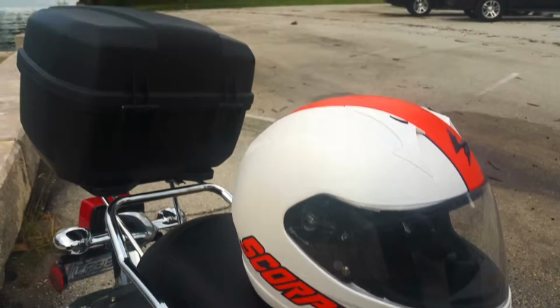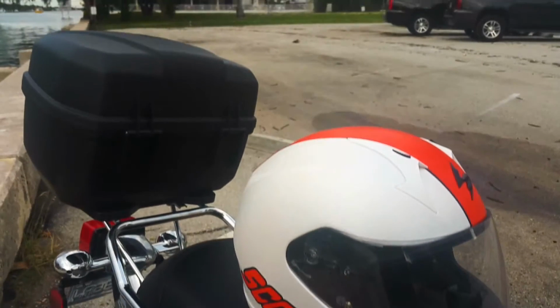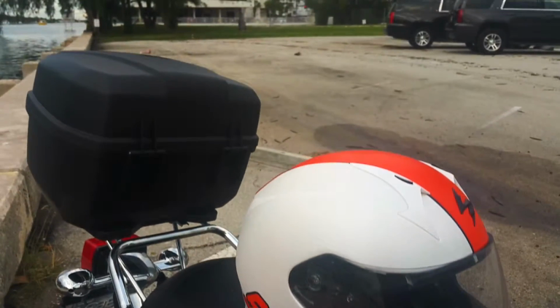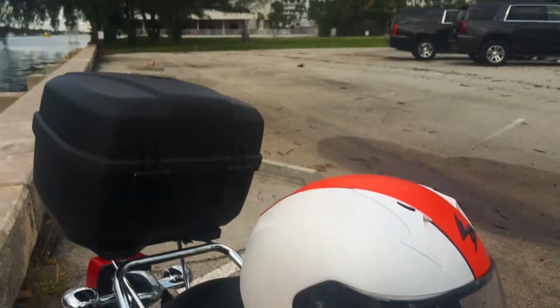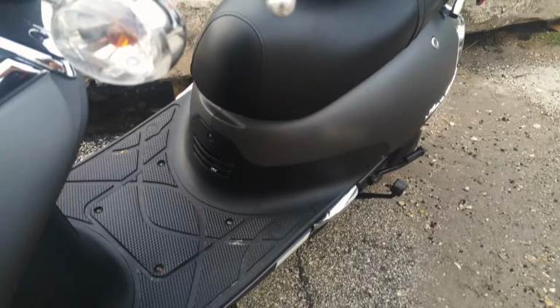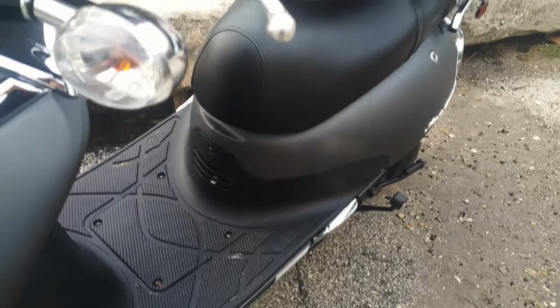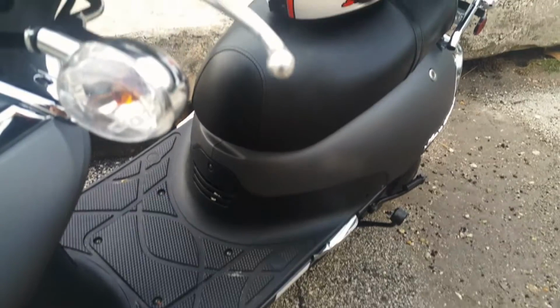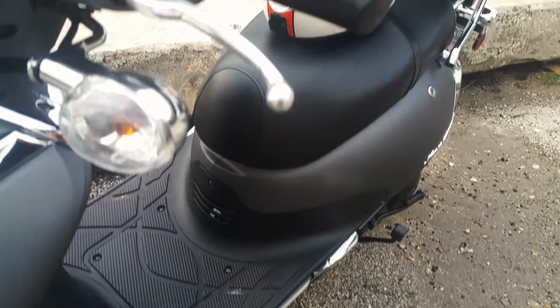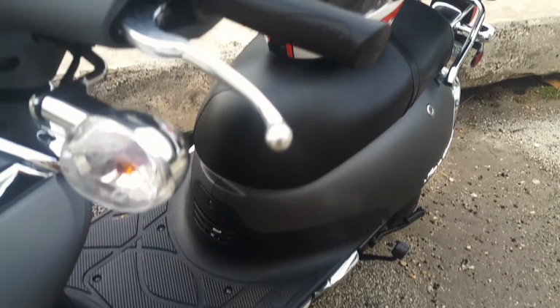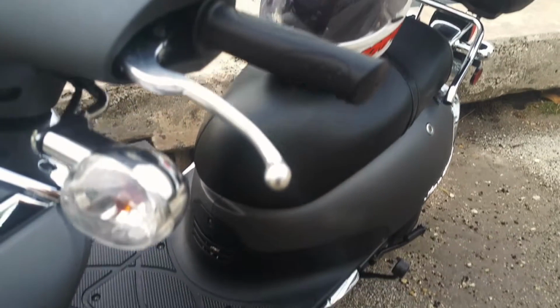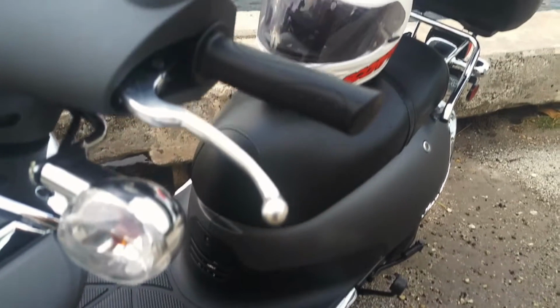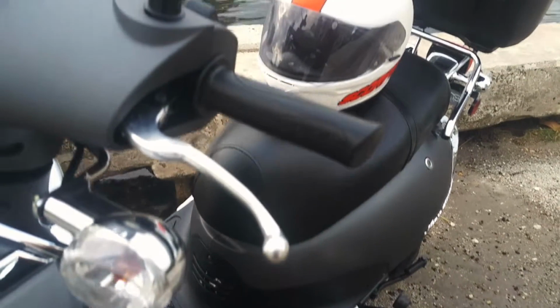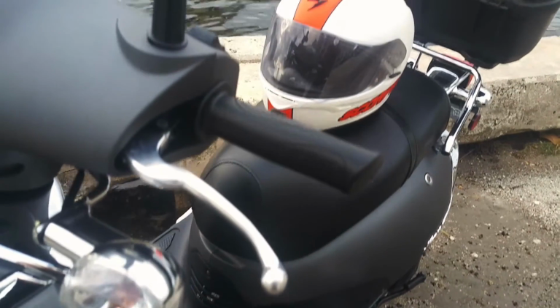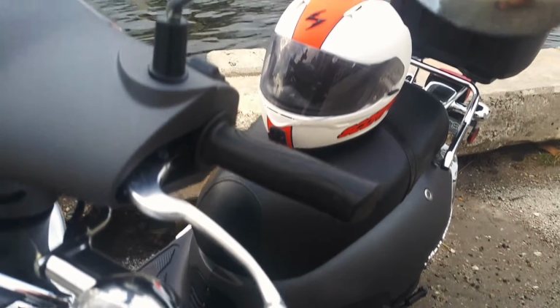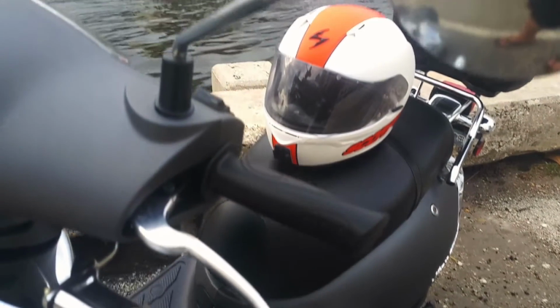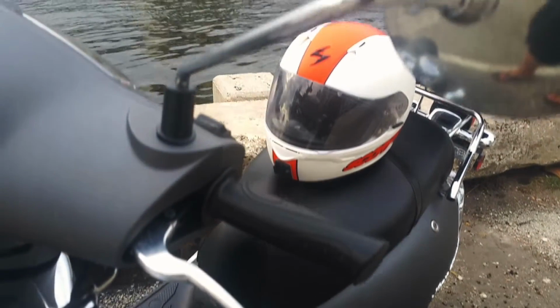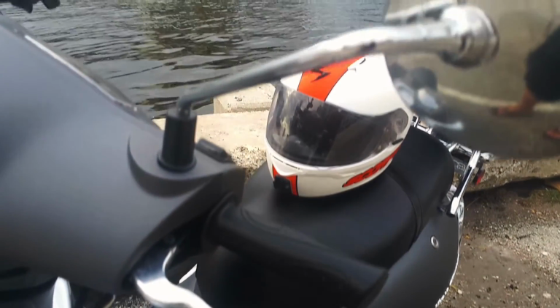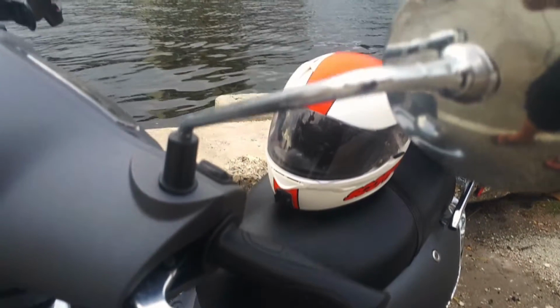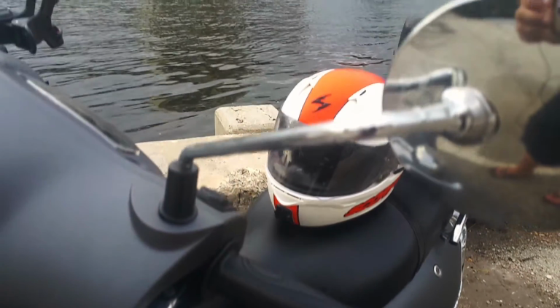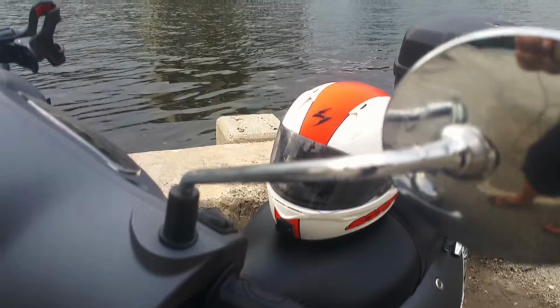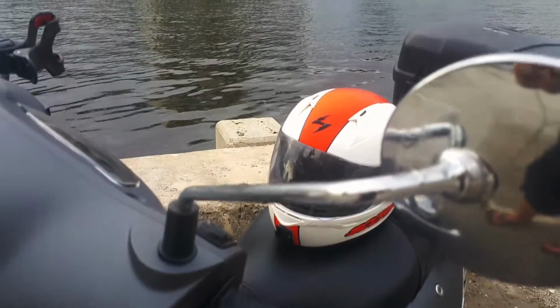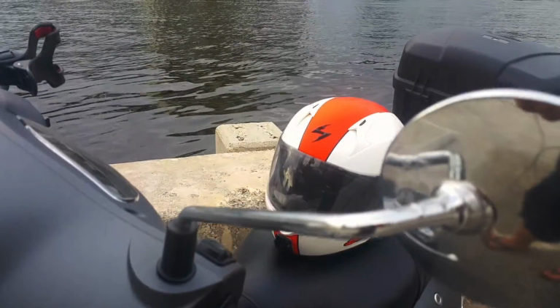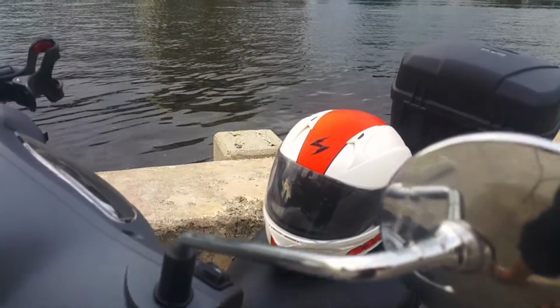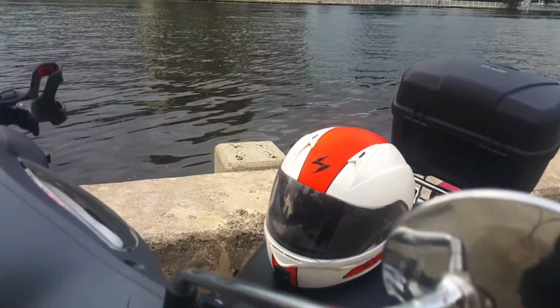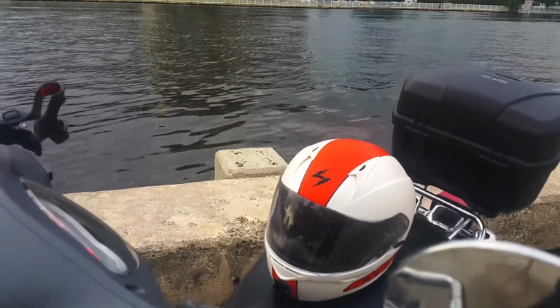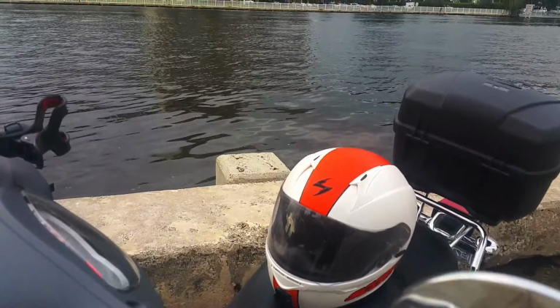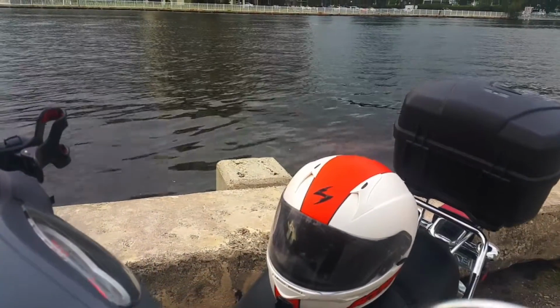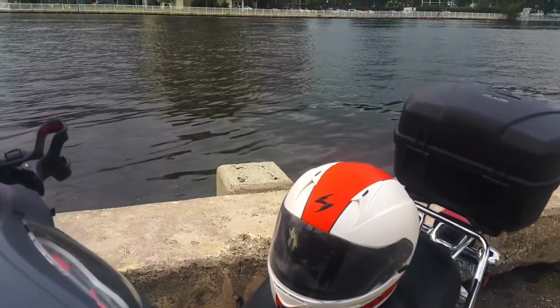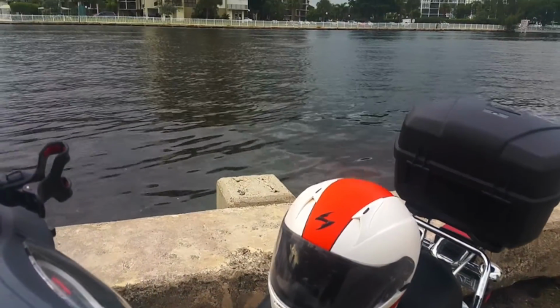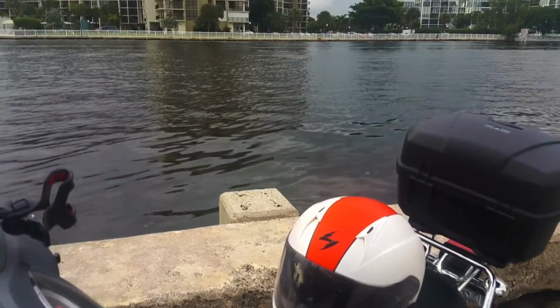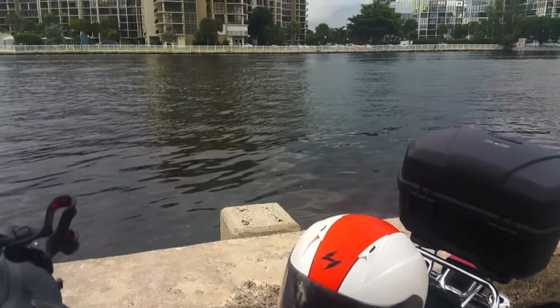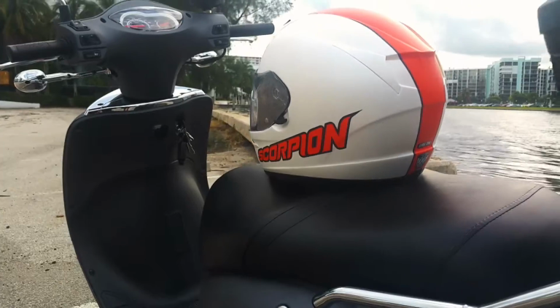As for most helmets traveling at a higher speed, there is some wind noise, but it's not that bad at all. One of my main dislikes is I feel the interior is a little too snug on the cheeks.